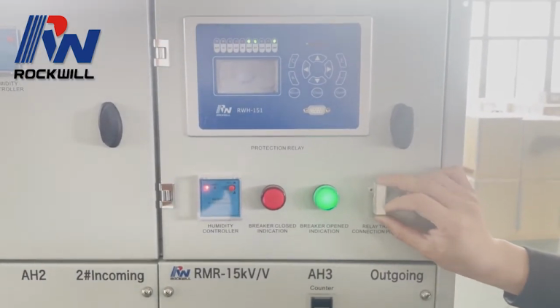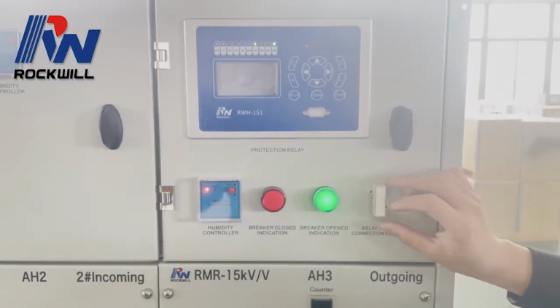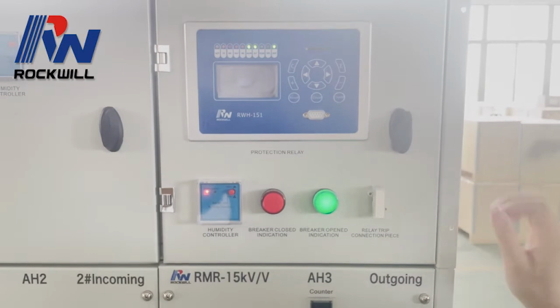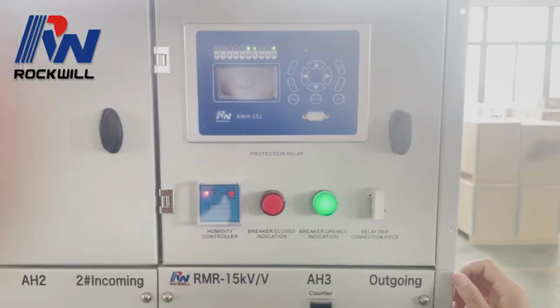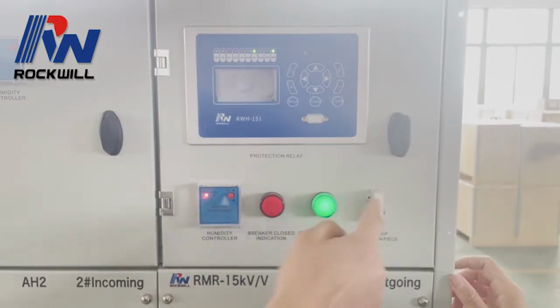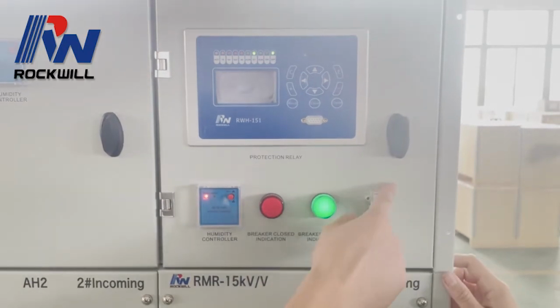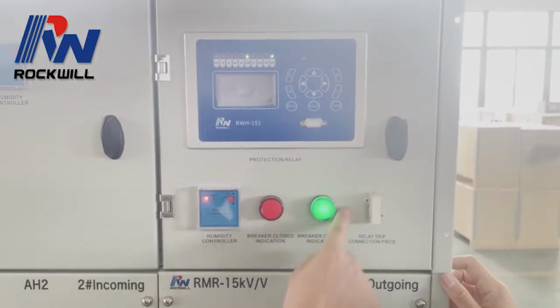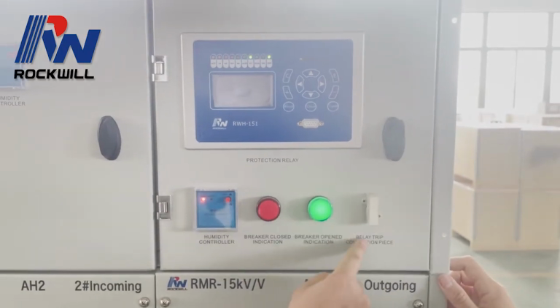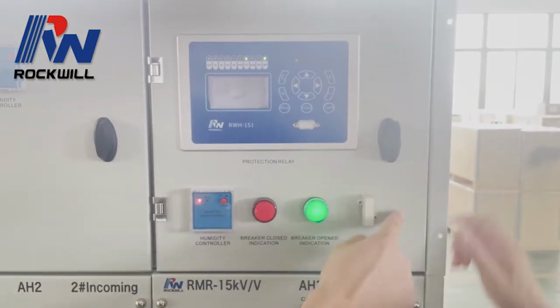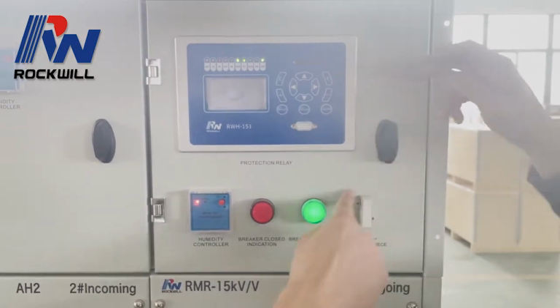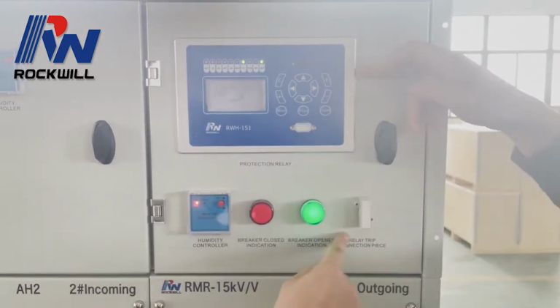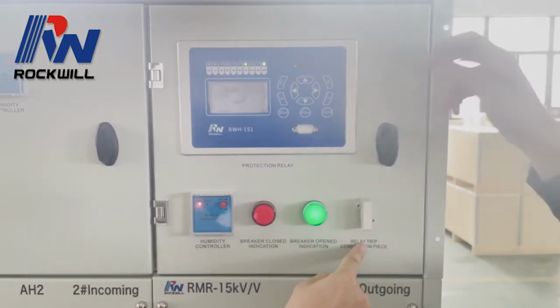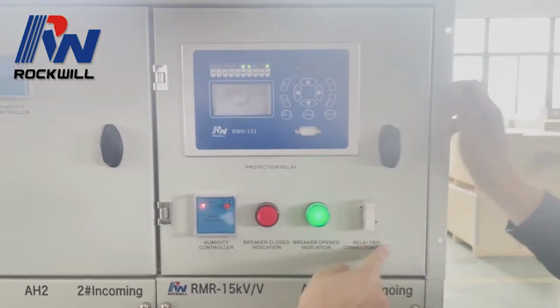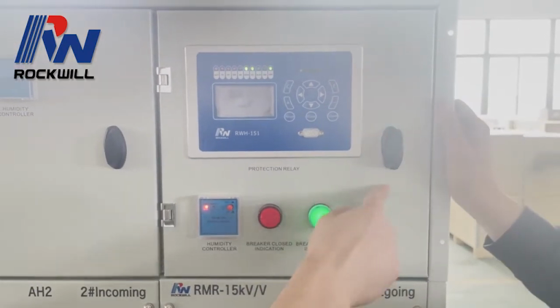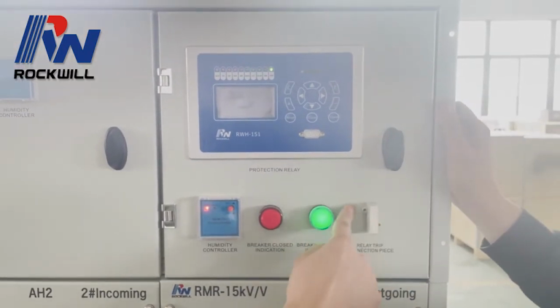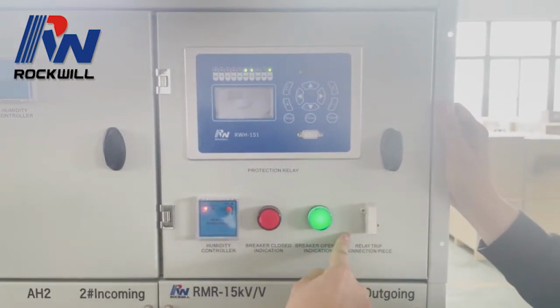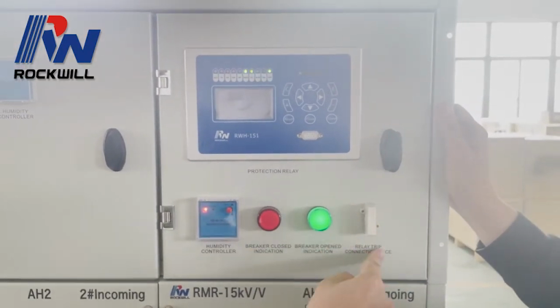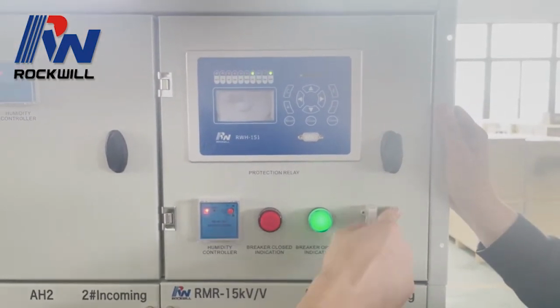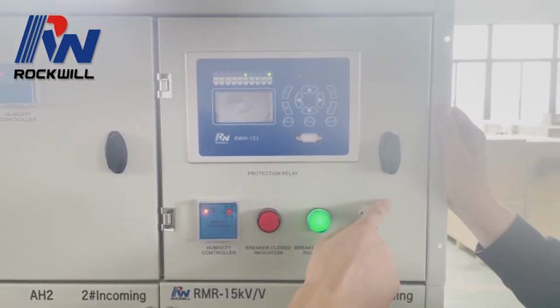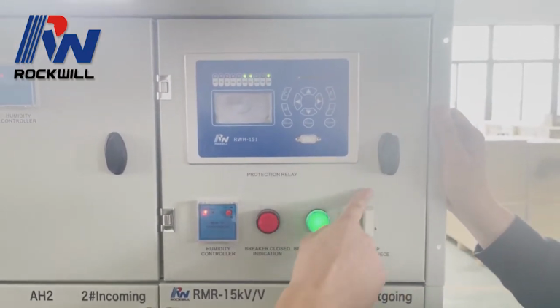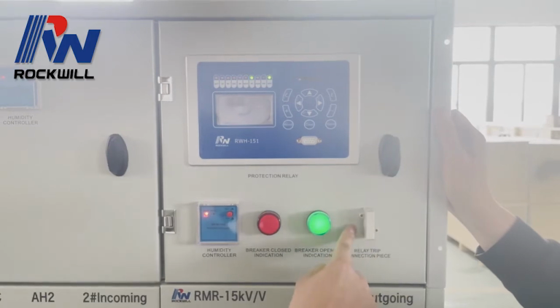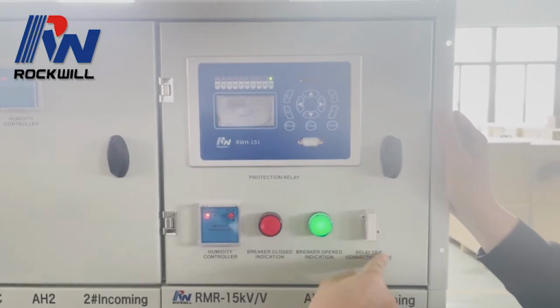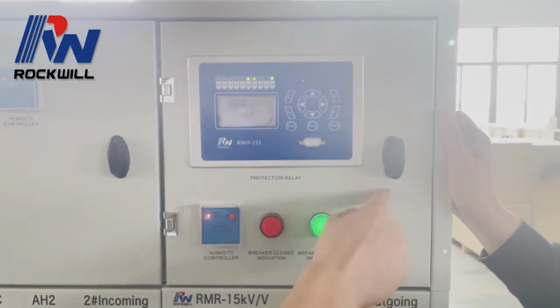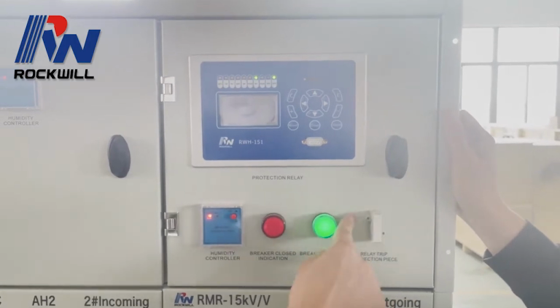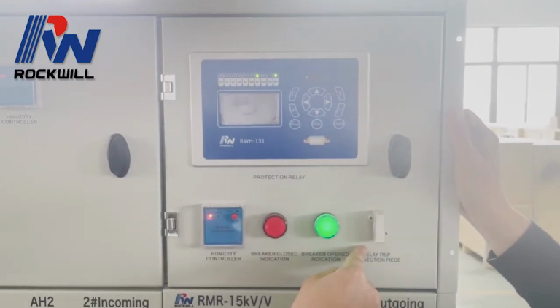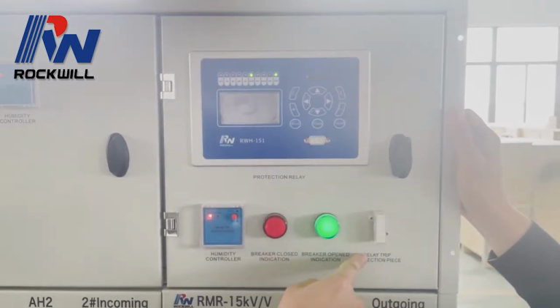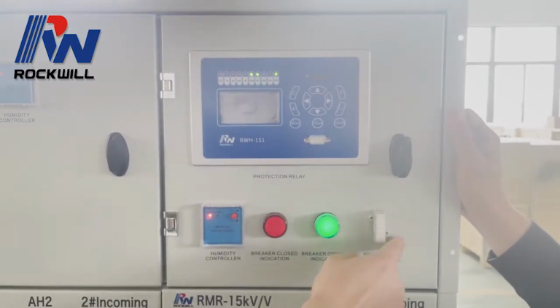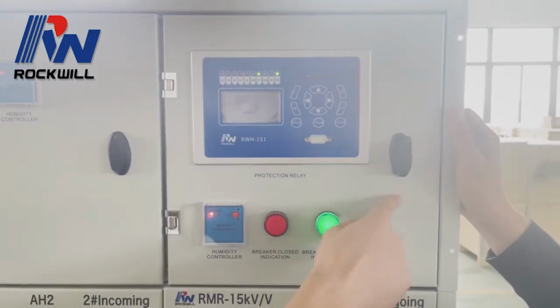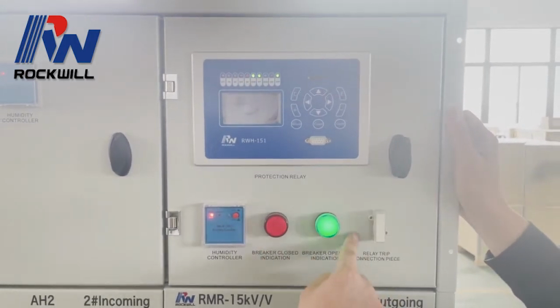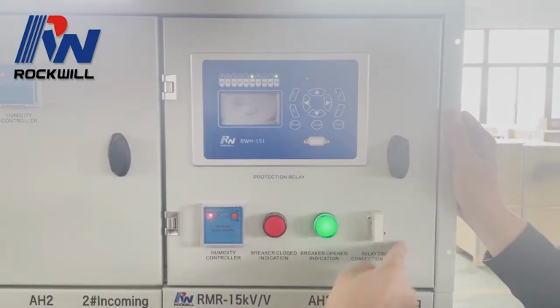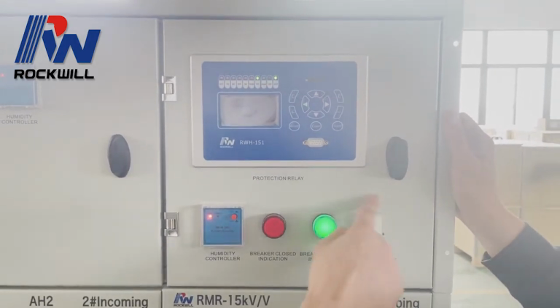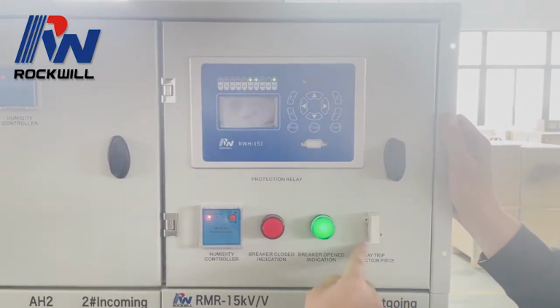This is a relay chip connector piece just for testing and maintenance purposes — normally we don't use it.